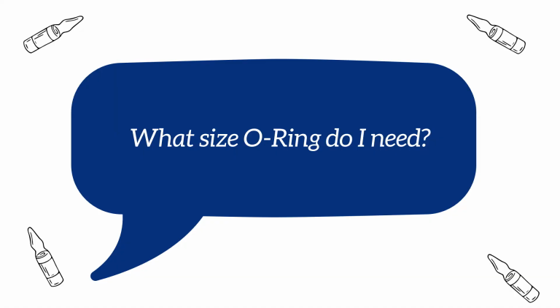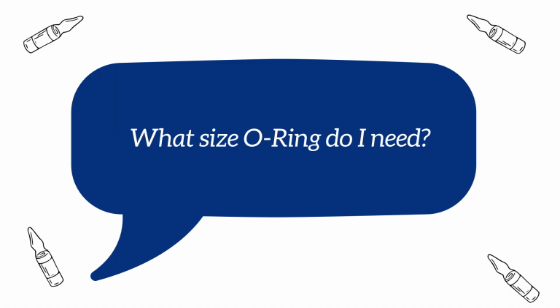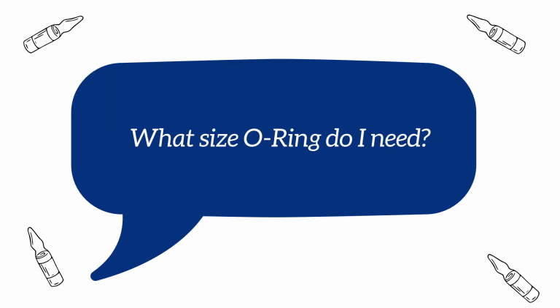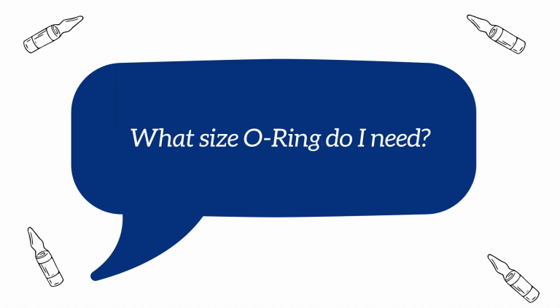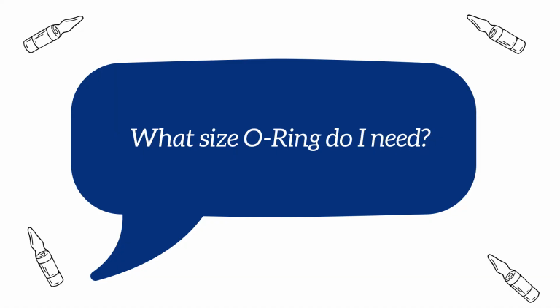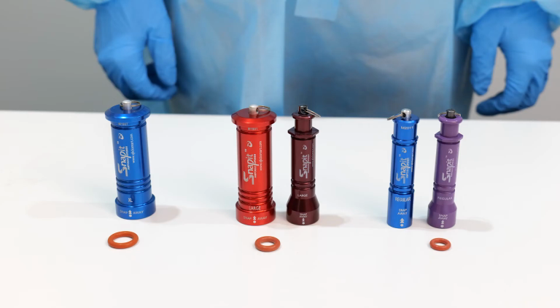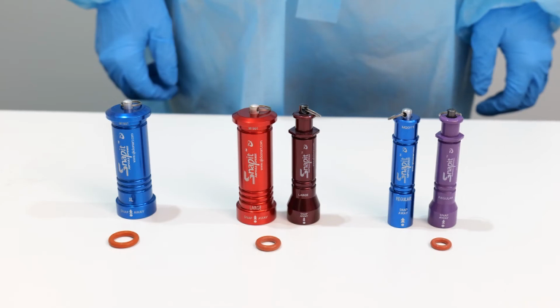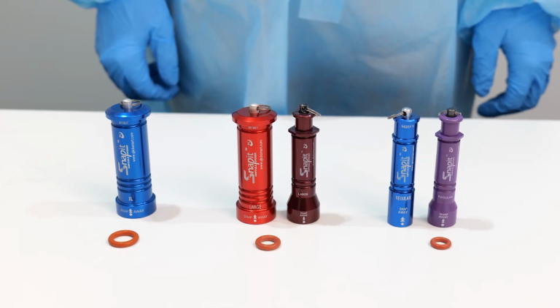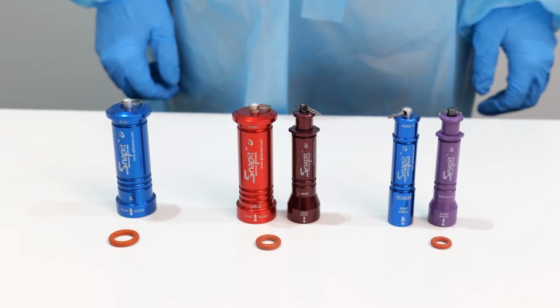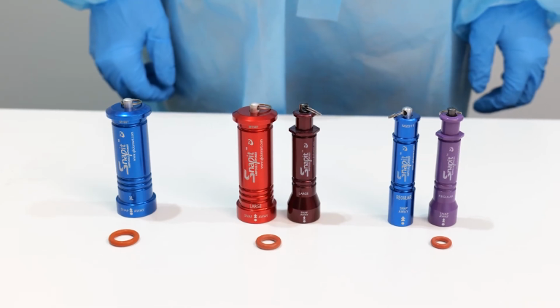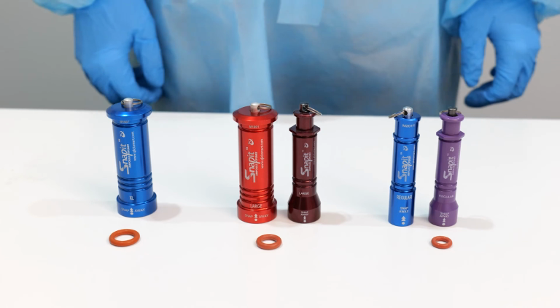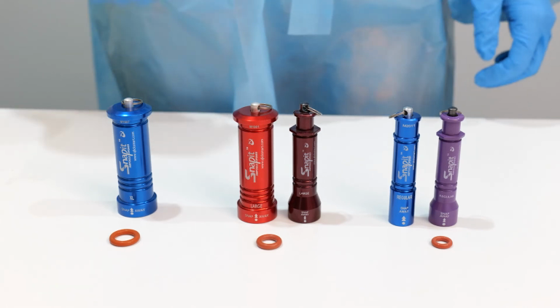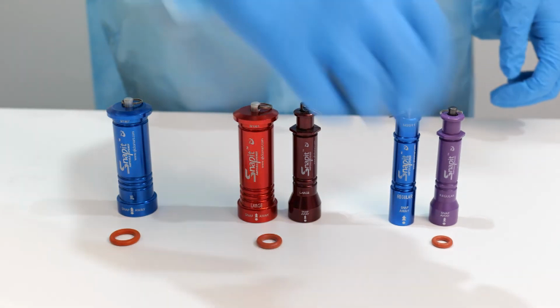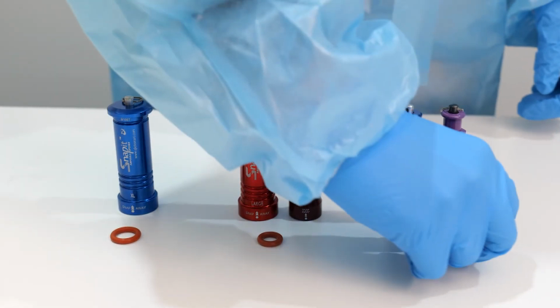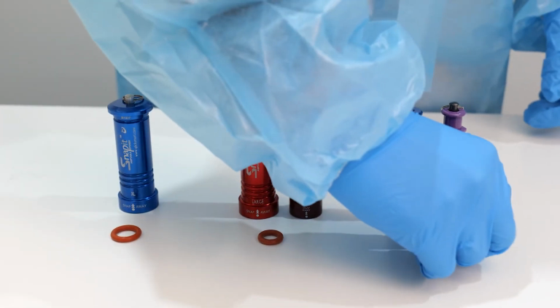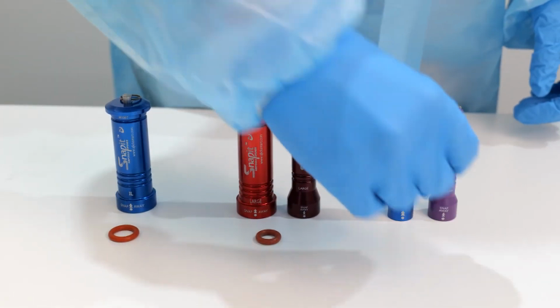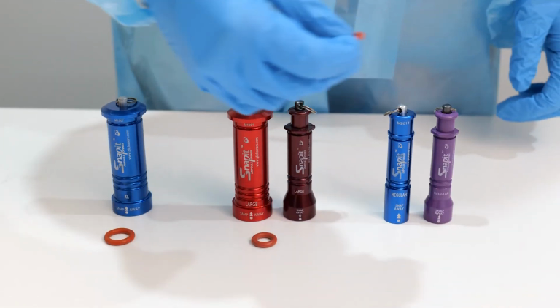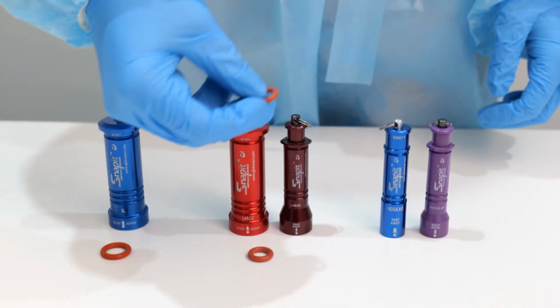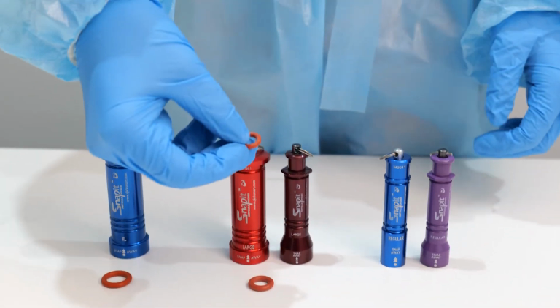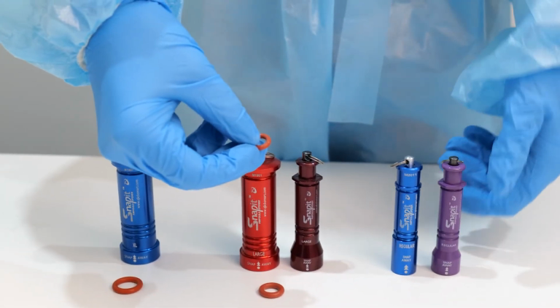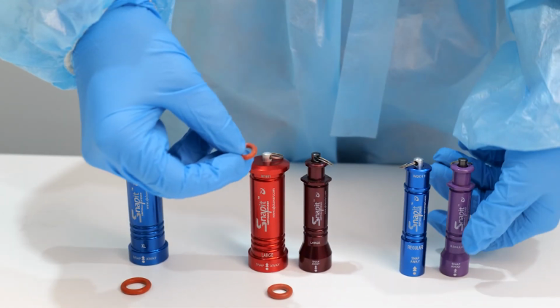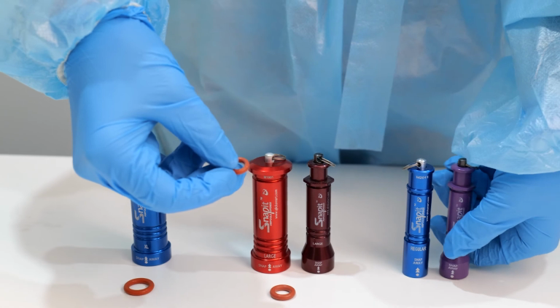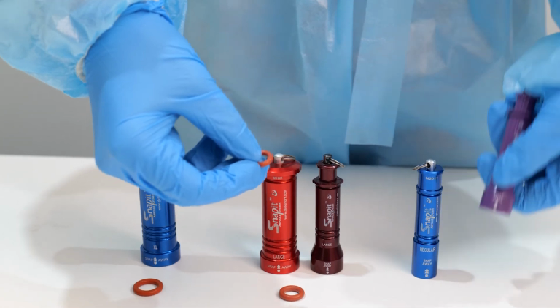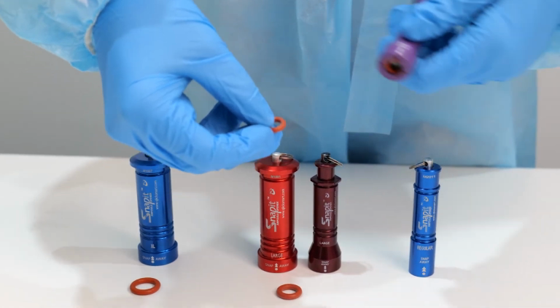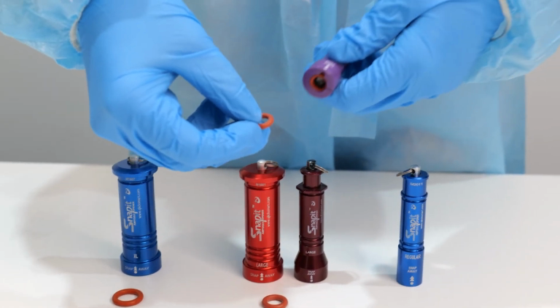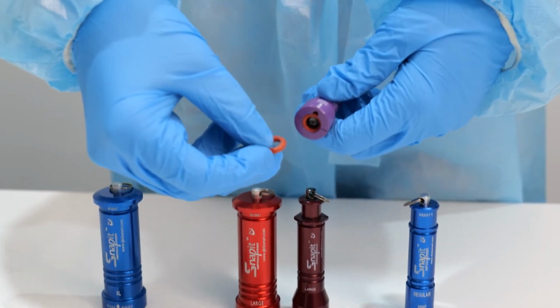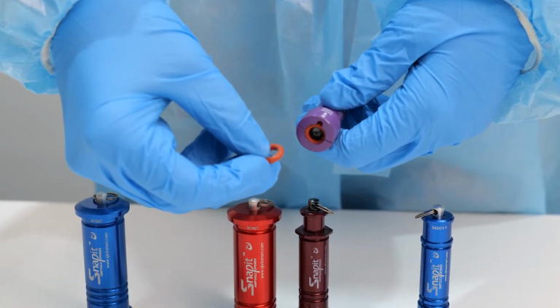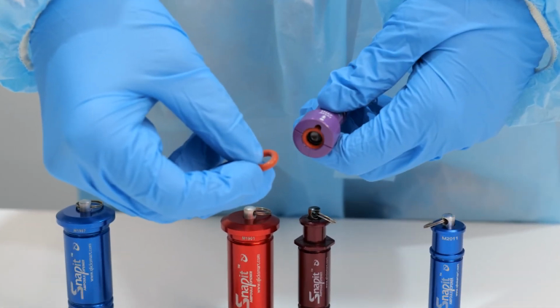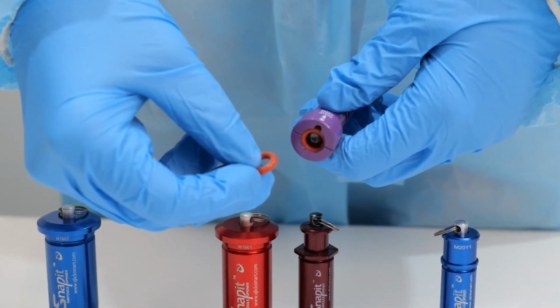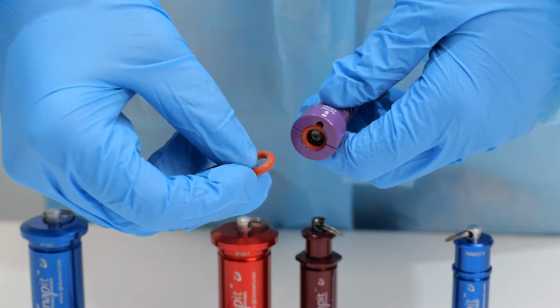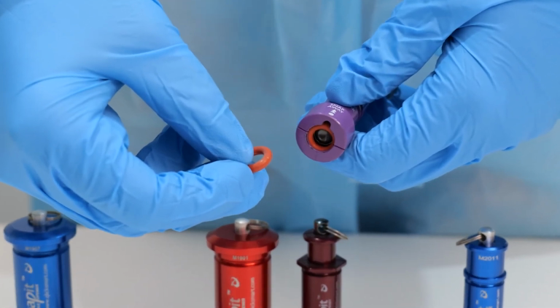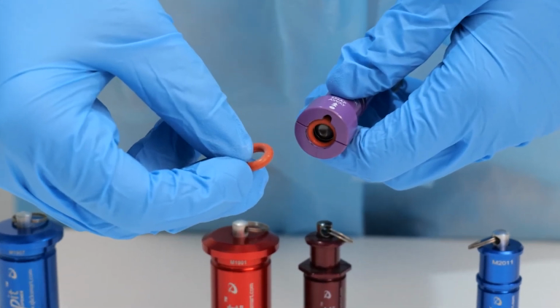What size O-ring do I need? The size of the O-ring corresponds to the size of the SNAP-IT device. If the customer is unsure what size their SNAP-IT is, they can find it written on the device just above the SNAP-AWAY symbol.